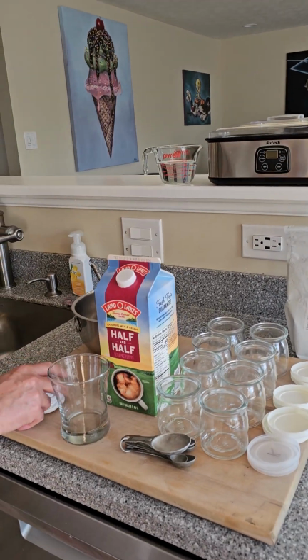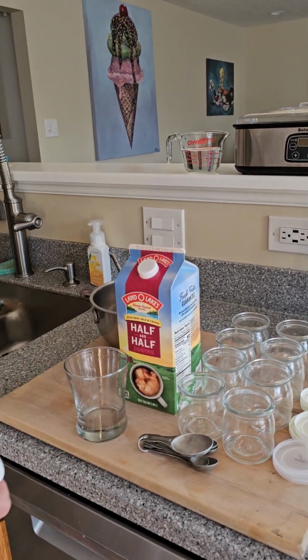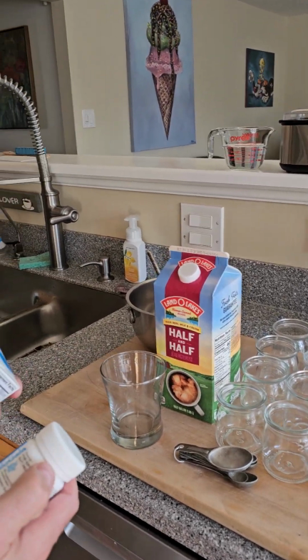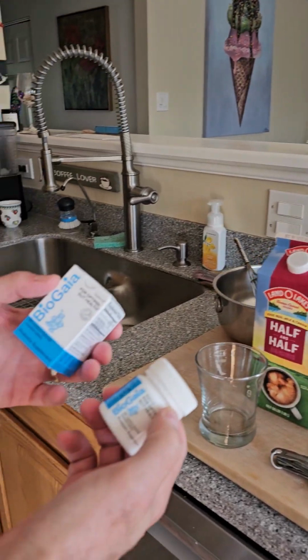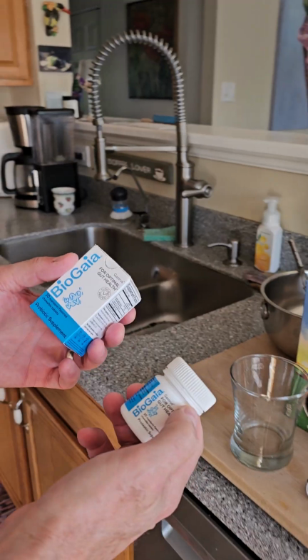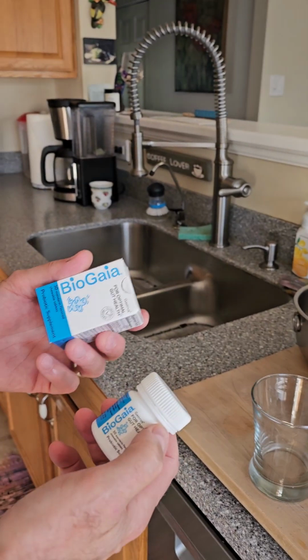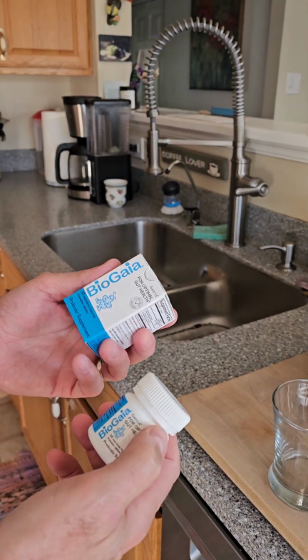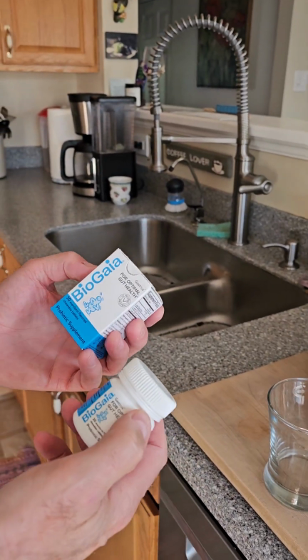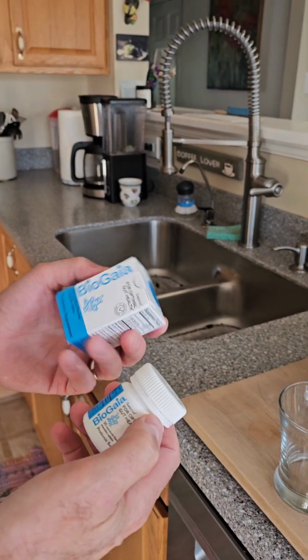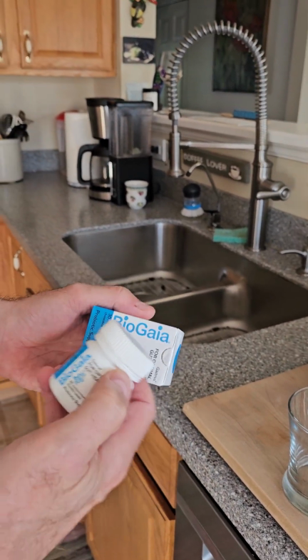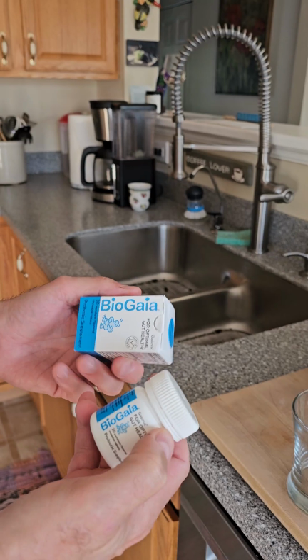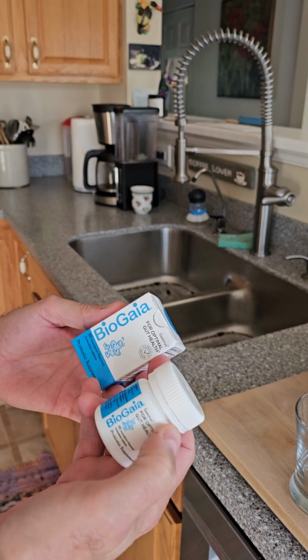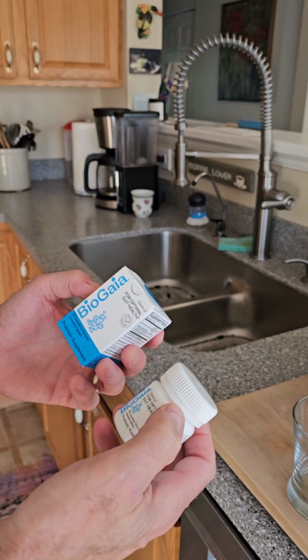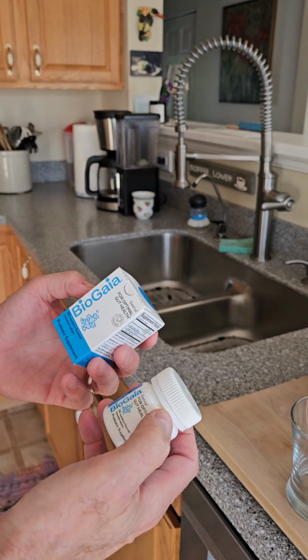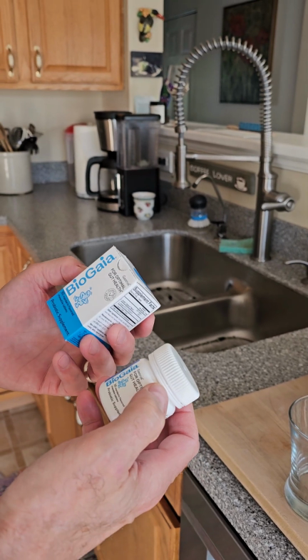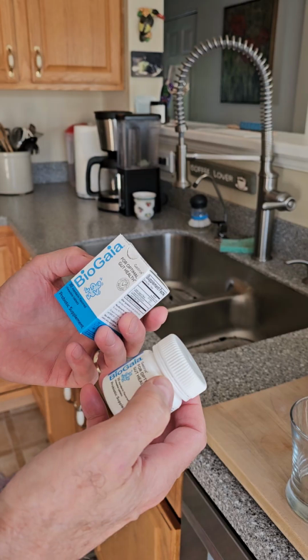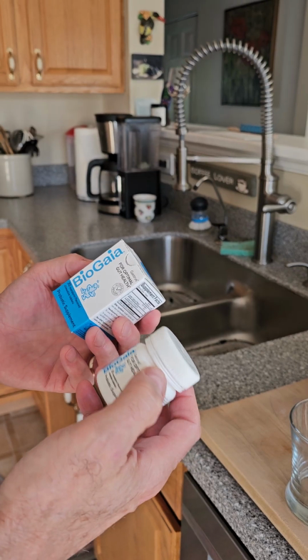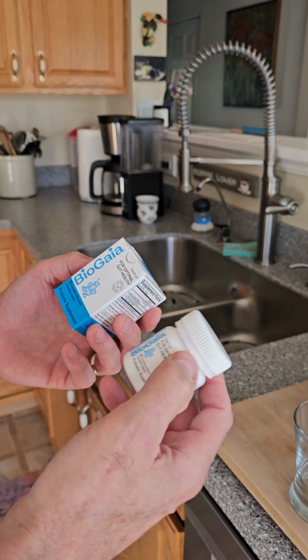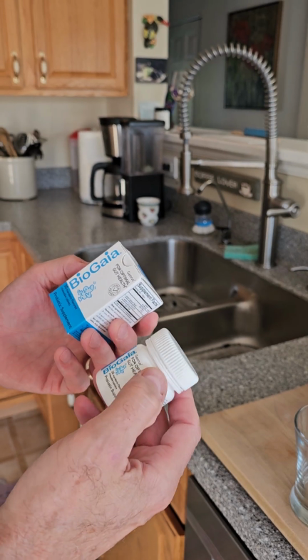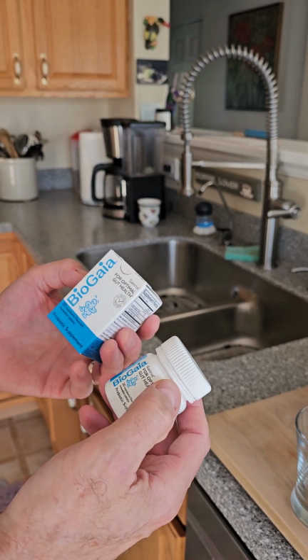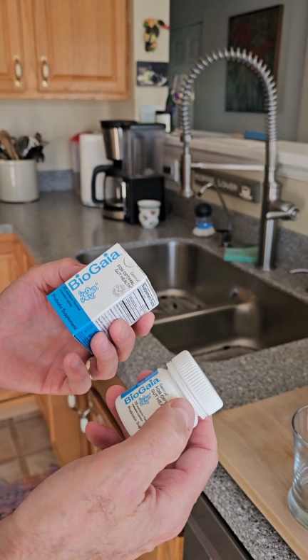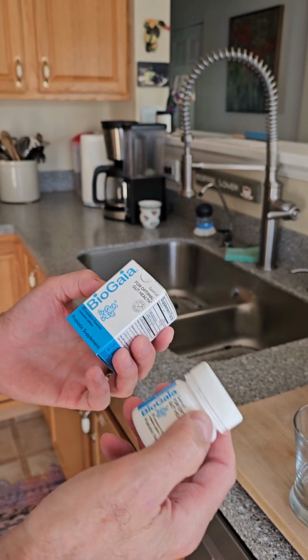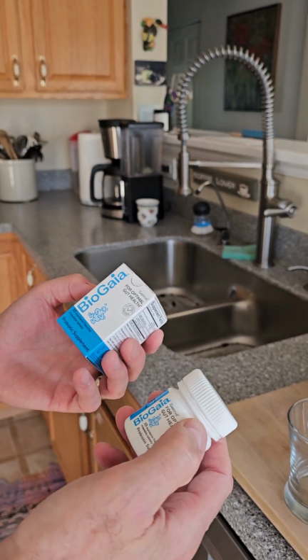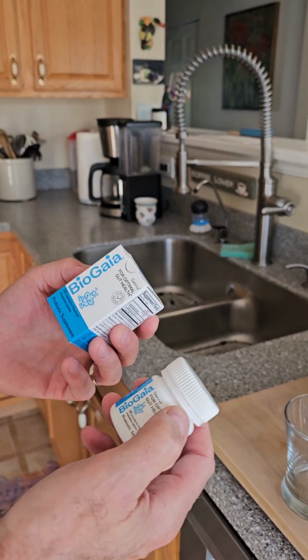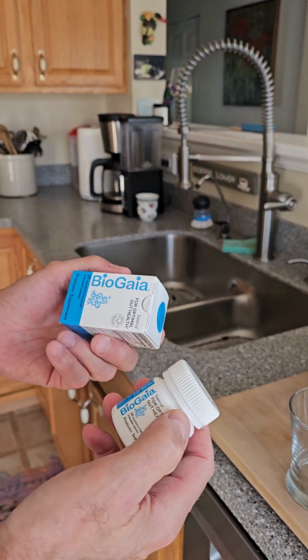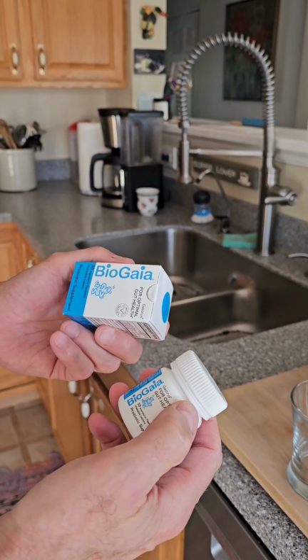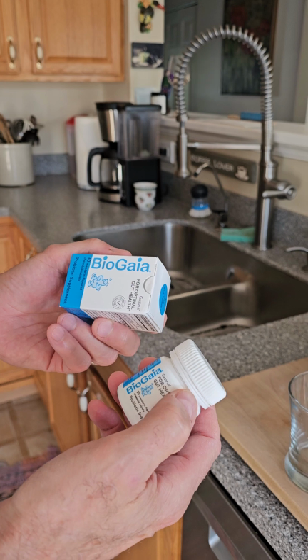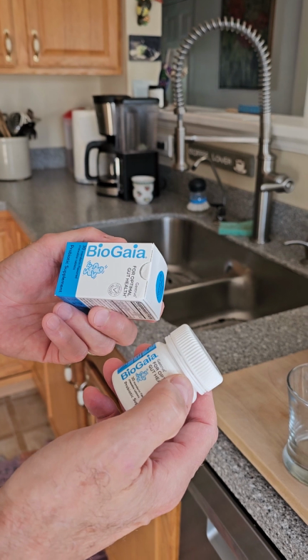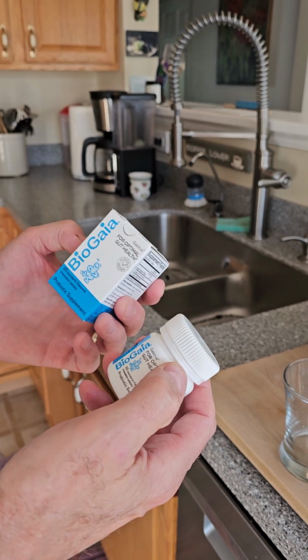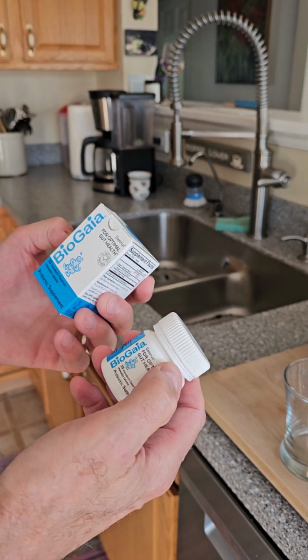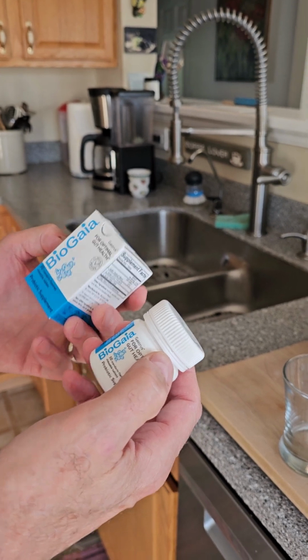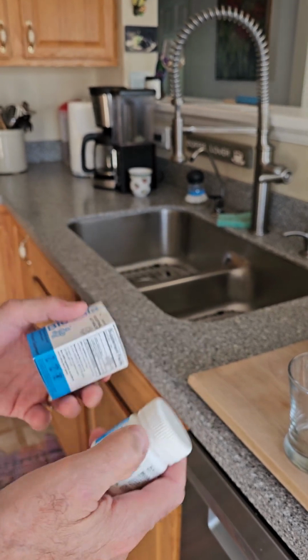First you're going to need the microbe starter, which is a product from Bio Gaia called Gastrus, and it comes in tablet form. You can get it at biogaiausa.com.